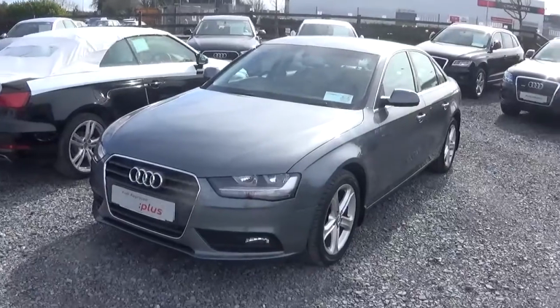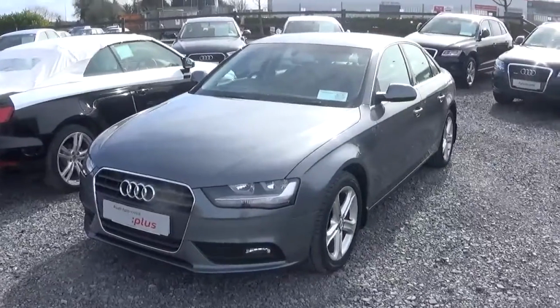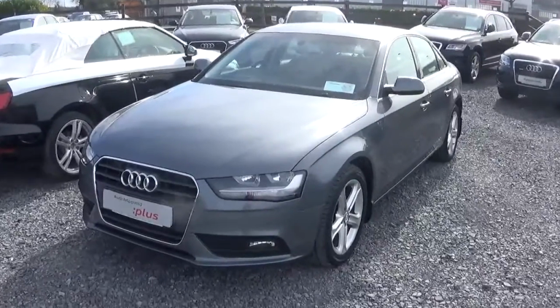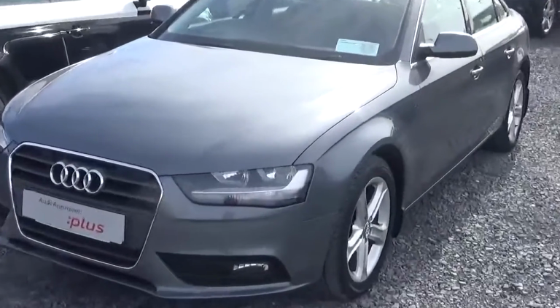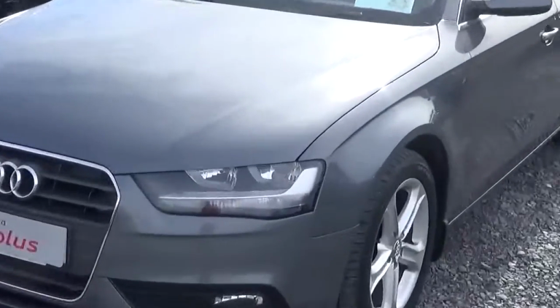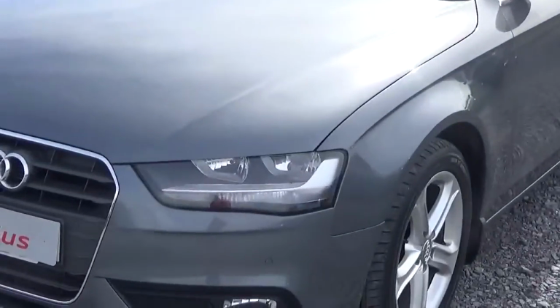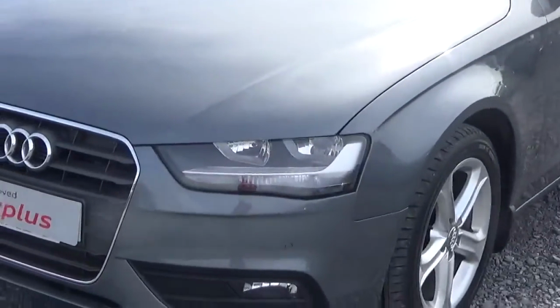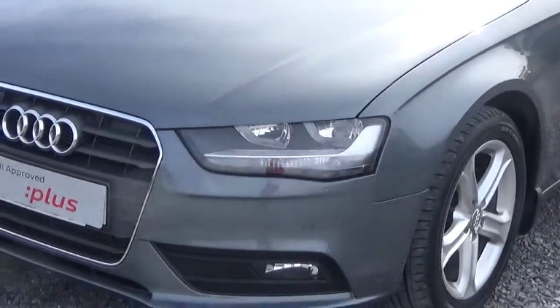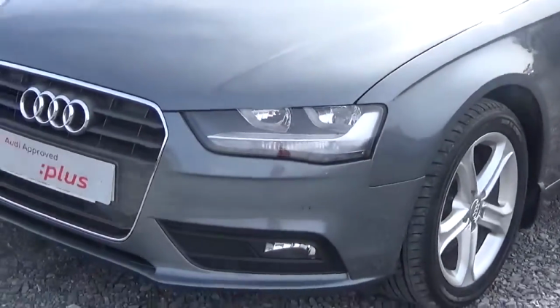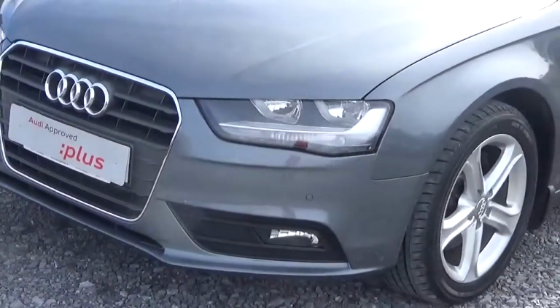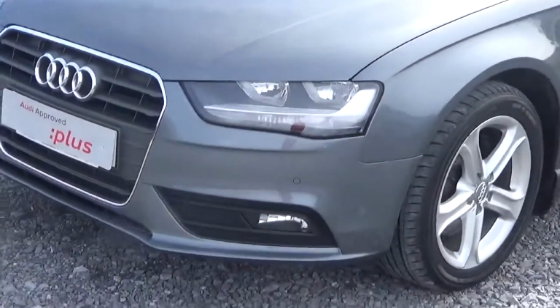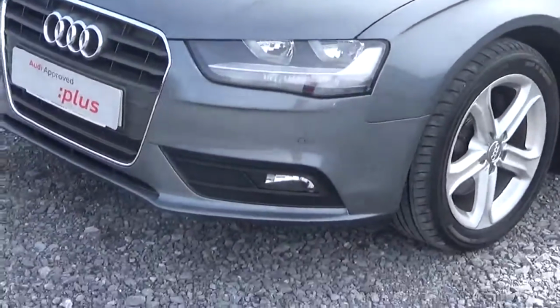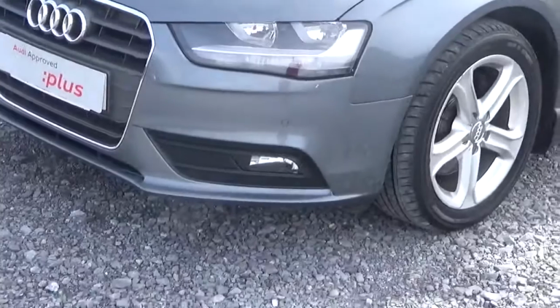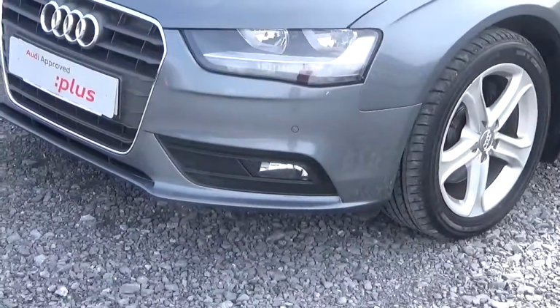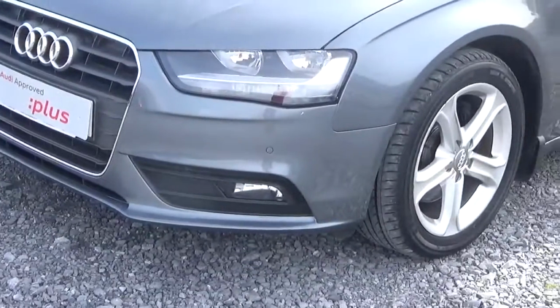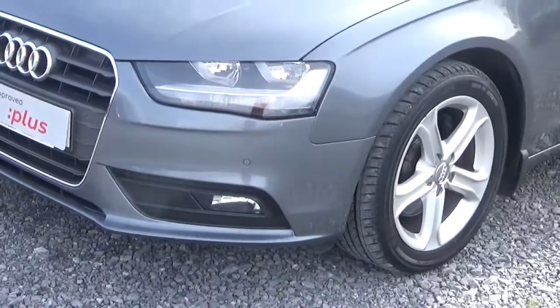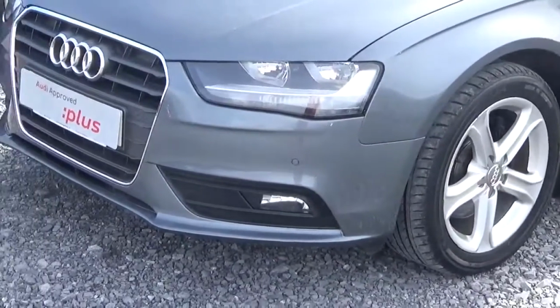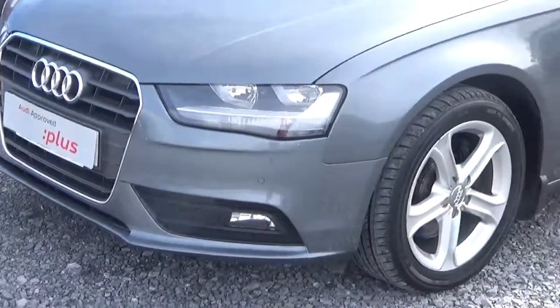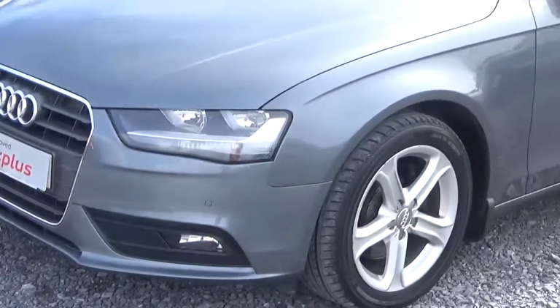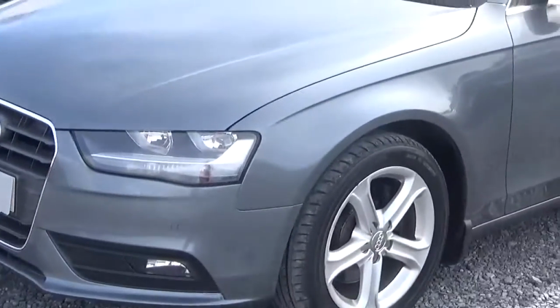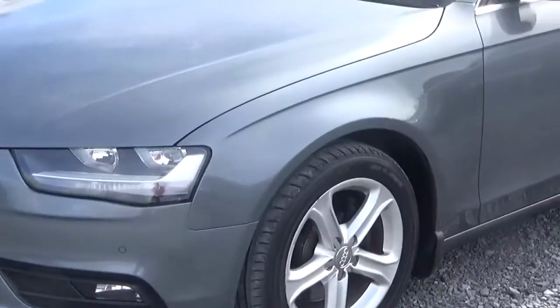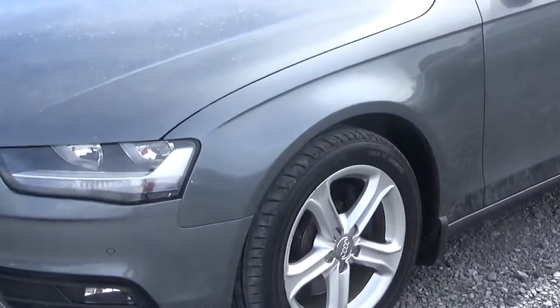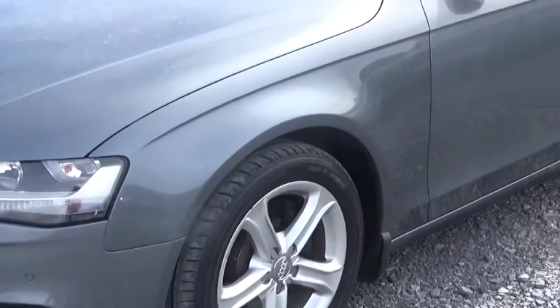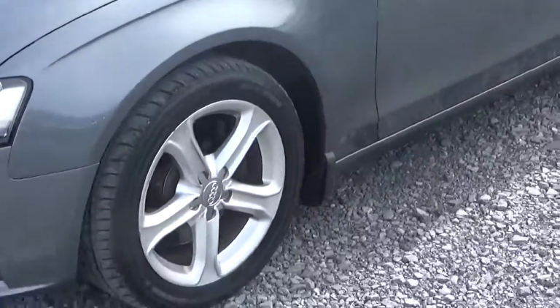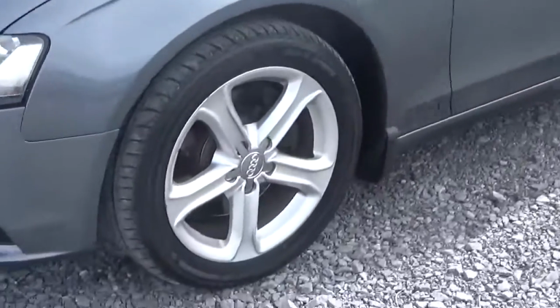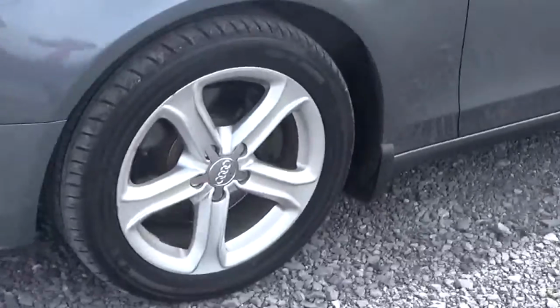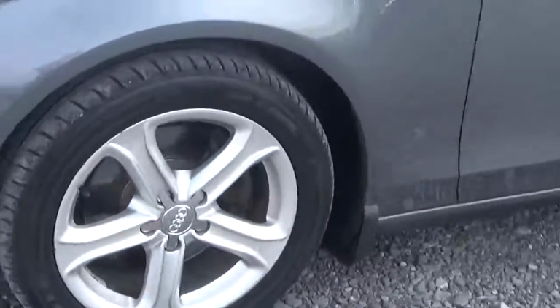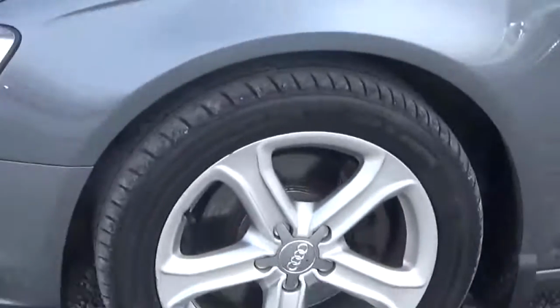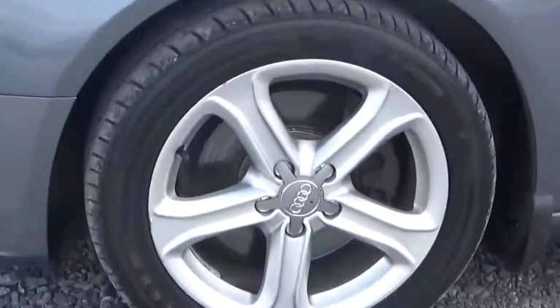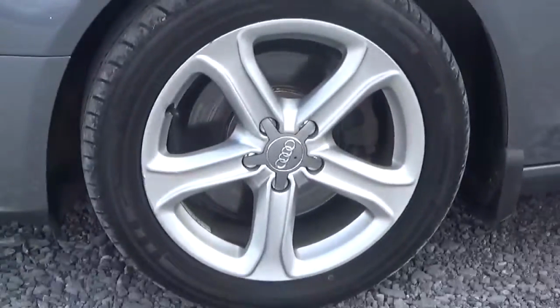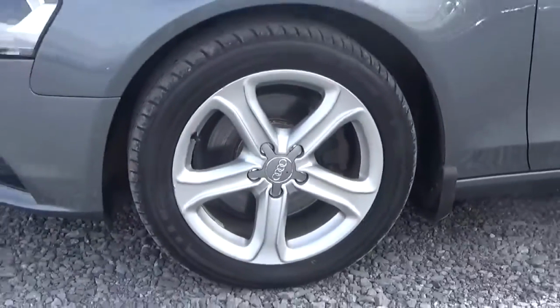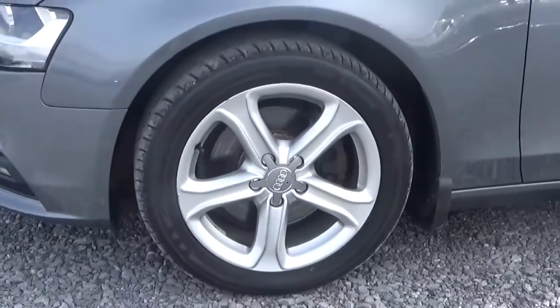At the front of the car we see that it comes with daytime running lights with added front fog lights for increased safety, along with front and rear parking sensors. It also comes with these 17-inch alloys which we see here.